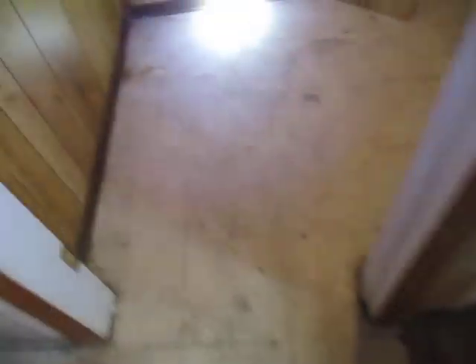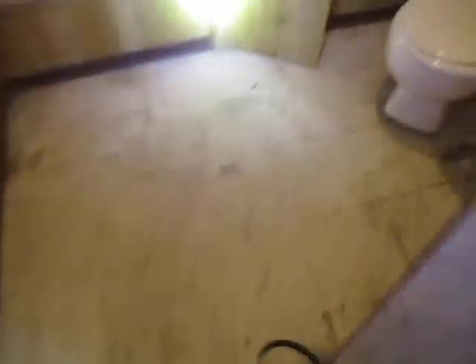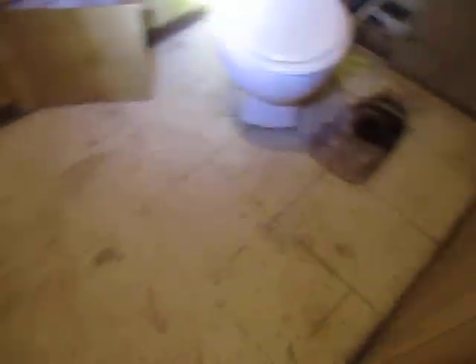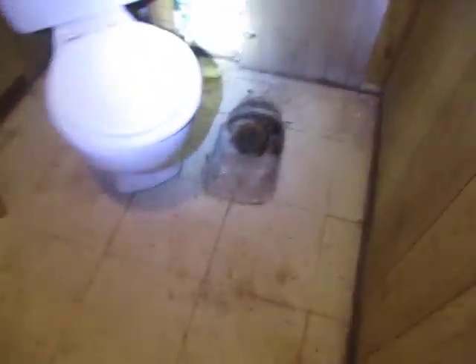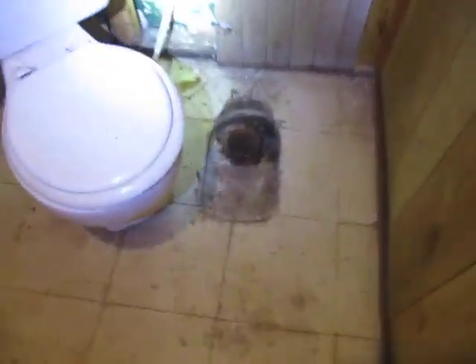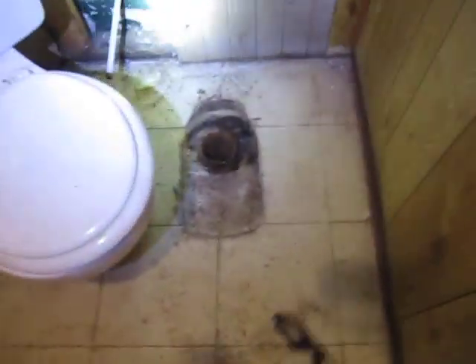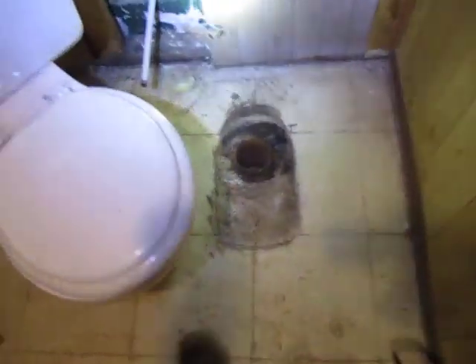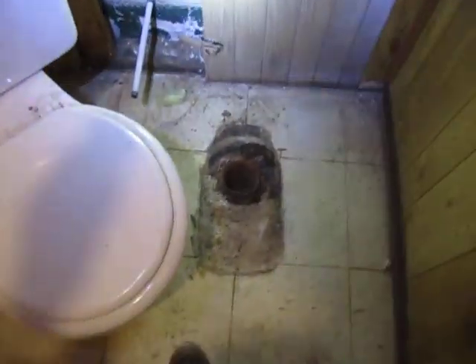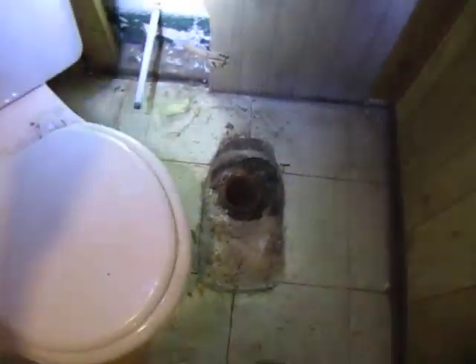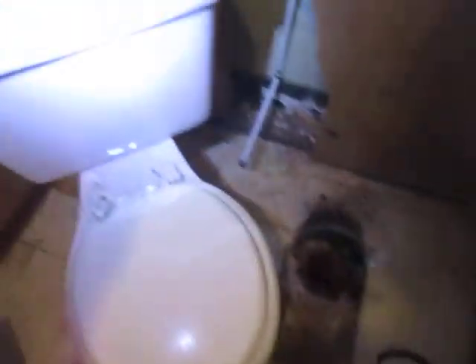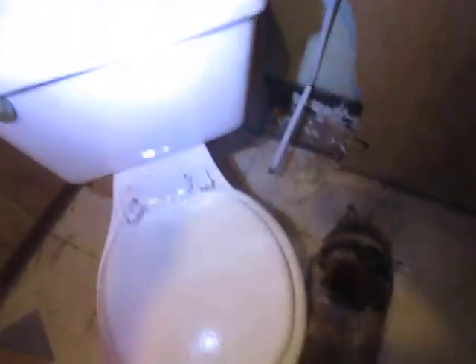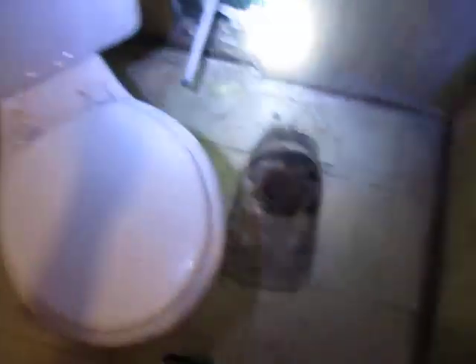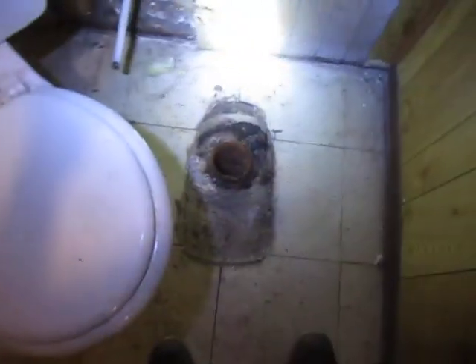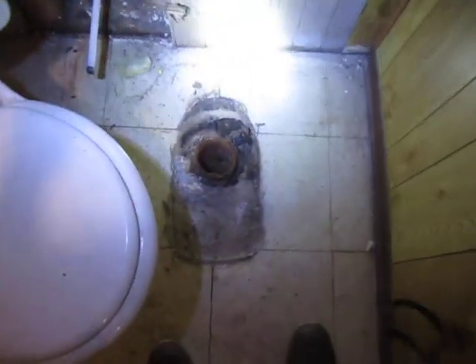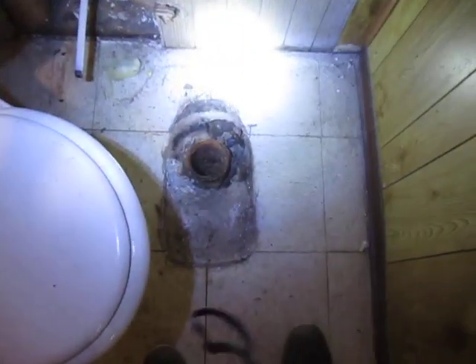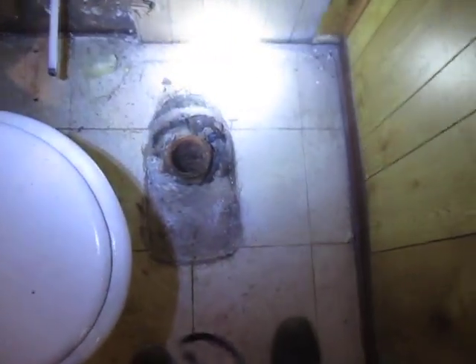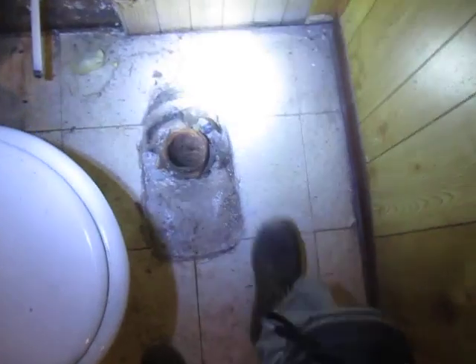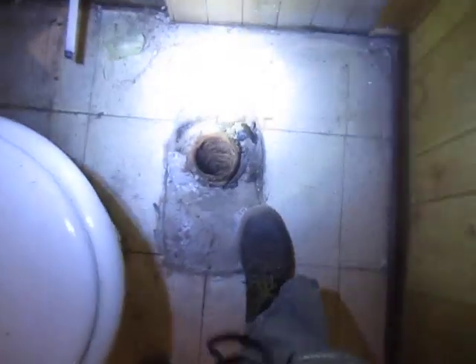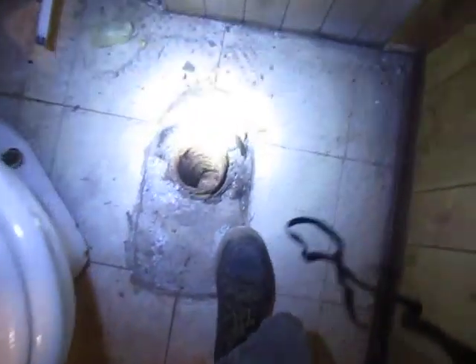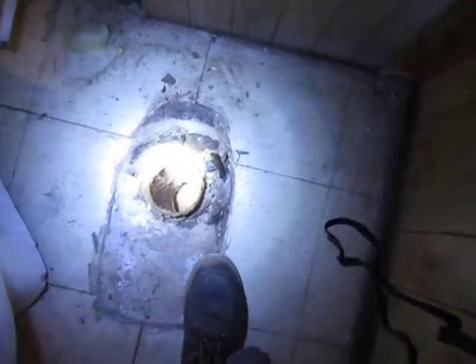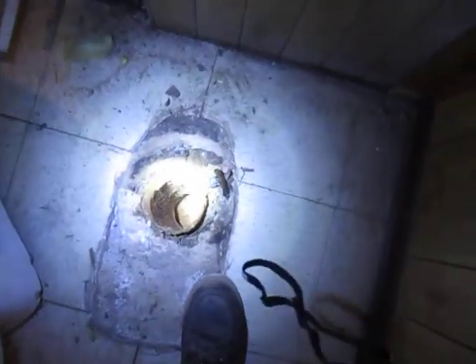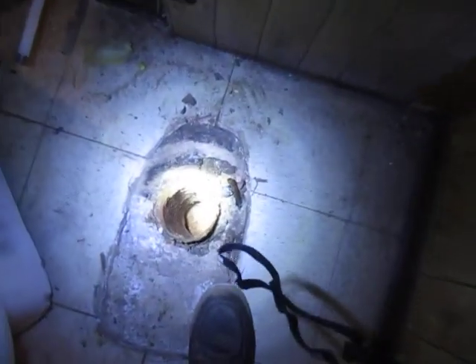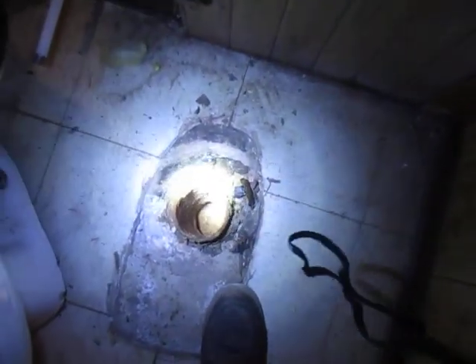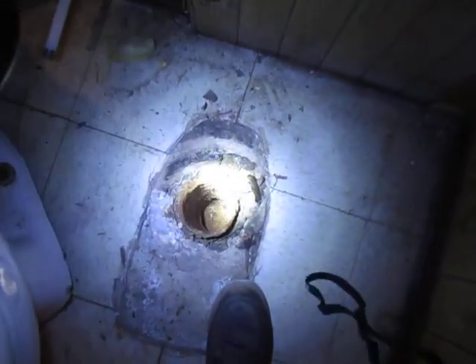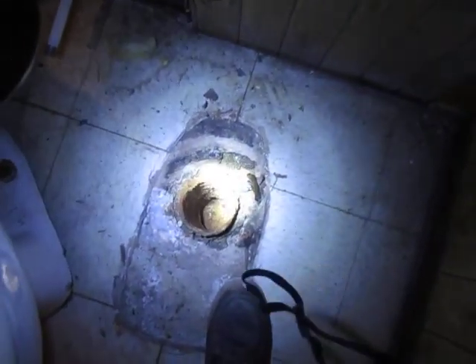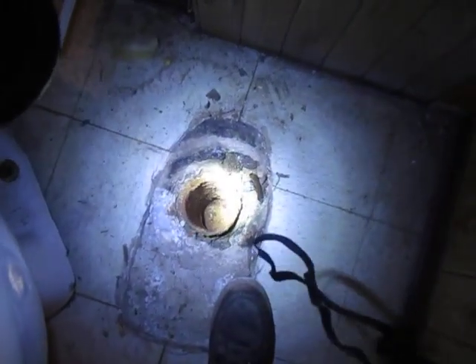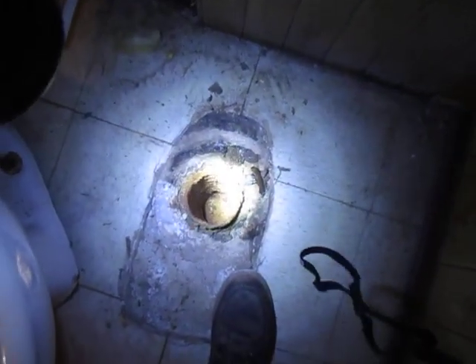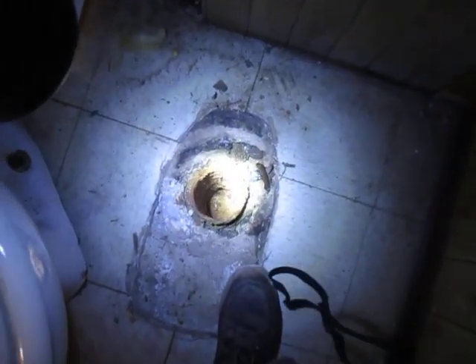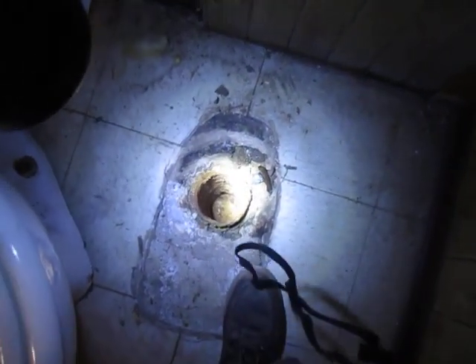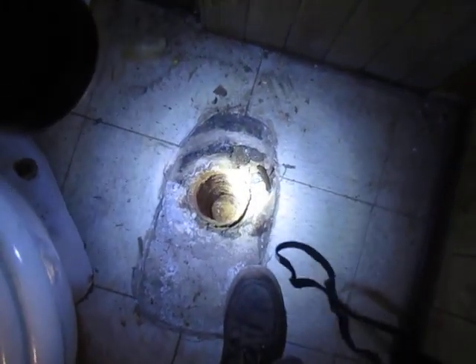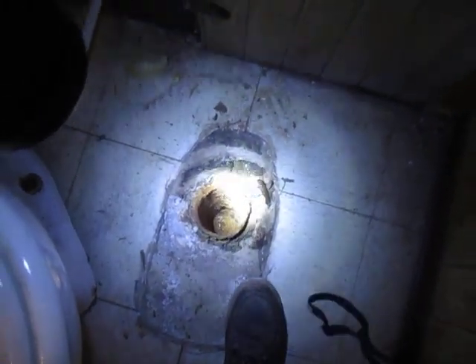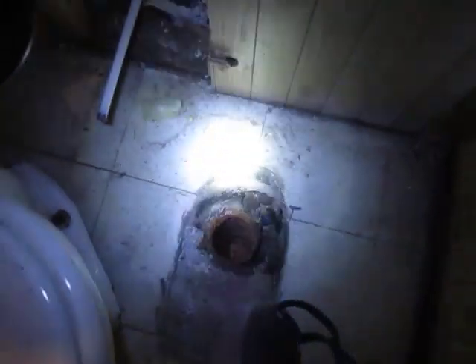I'm going to try to get my sewer camera. This toilet was just sitting there so I pulled it off. I think this house has a whole house trap so I'm not going to be able to do it, but I'm going to try.